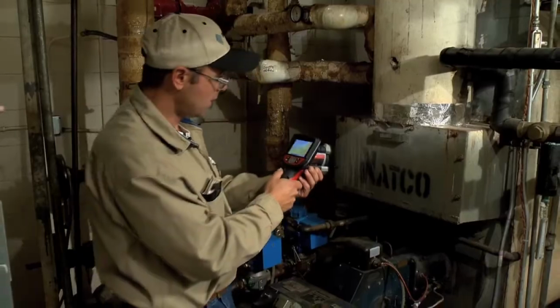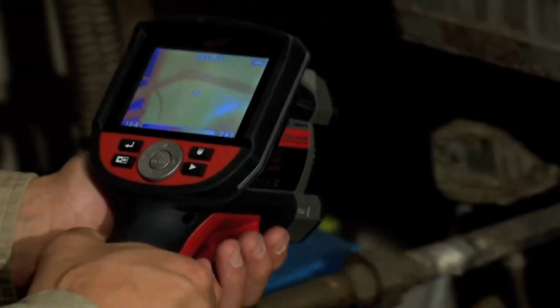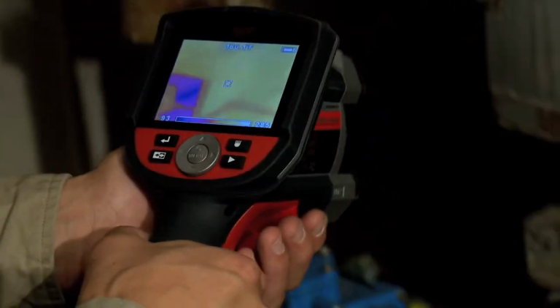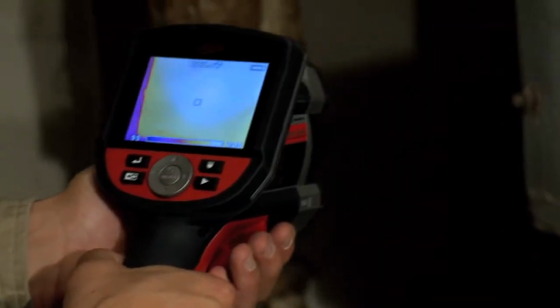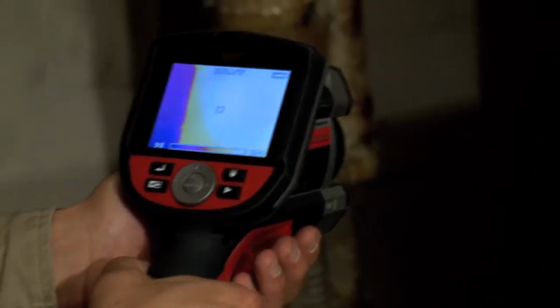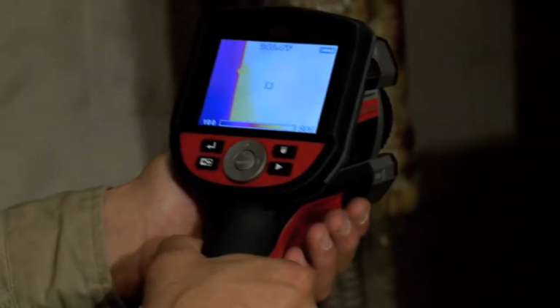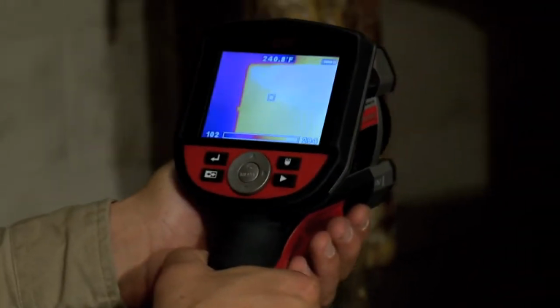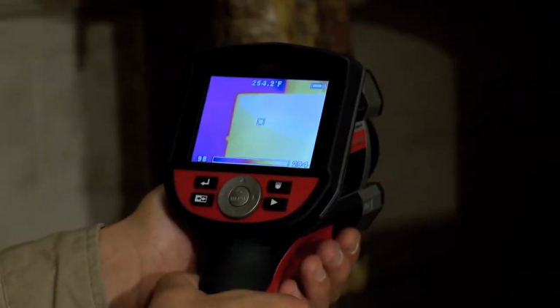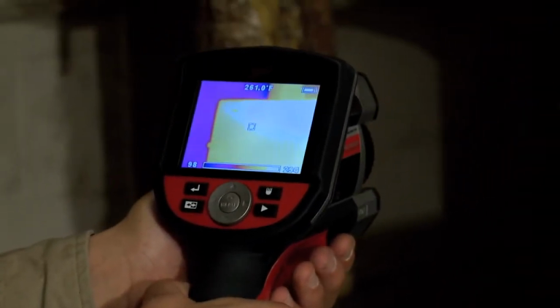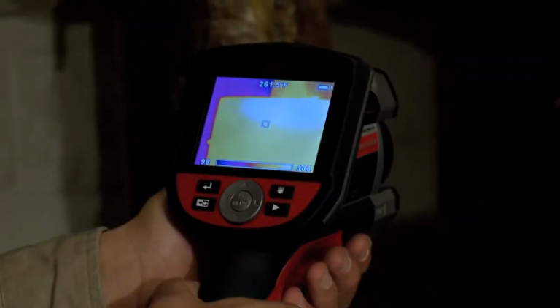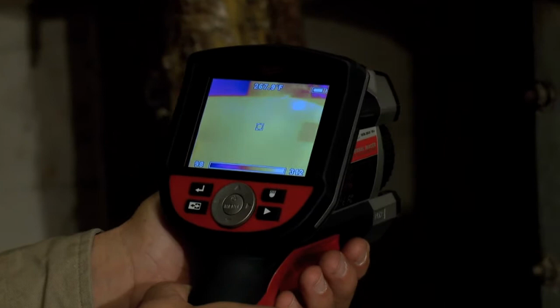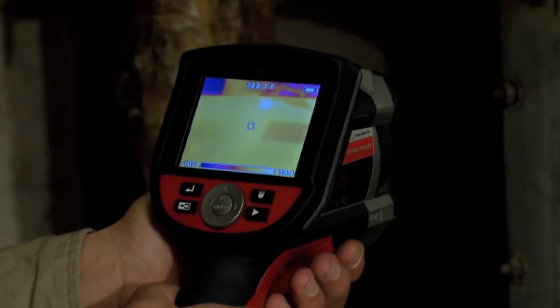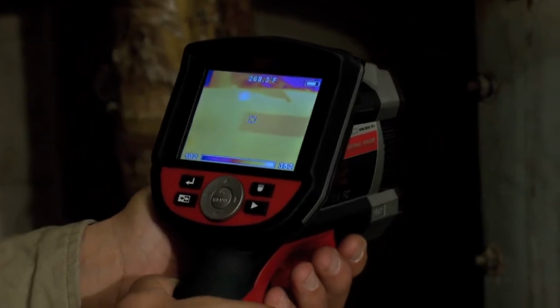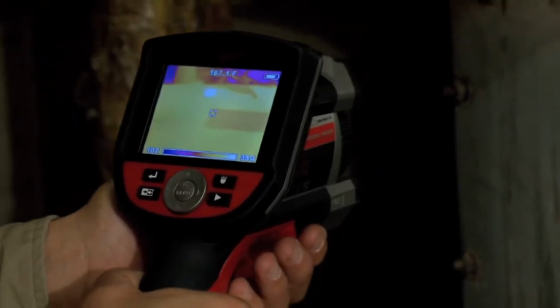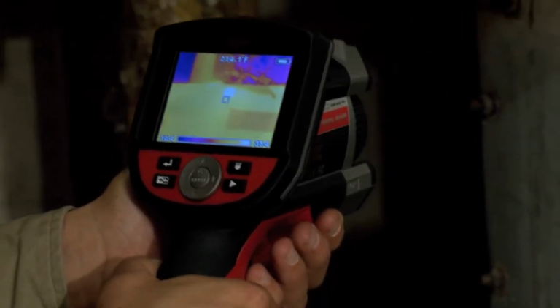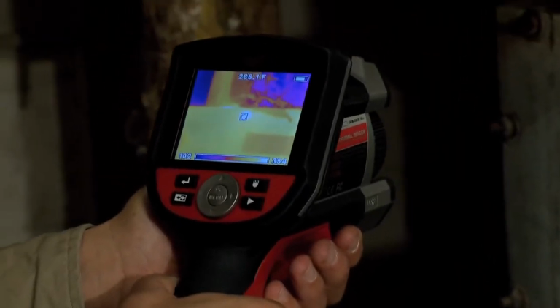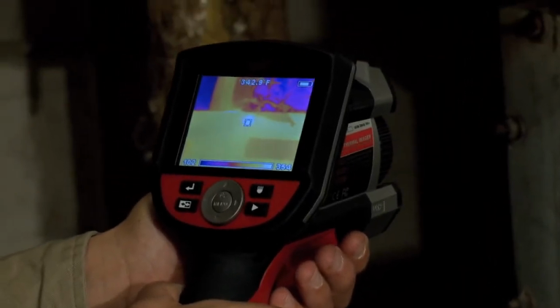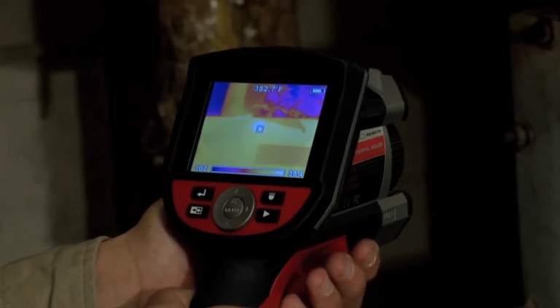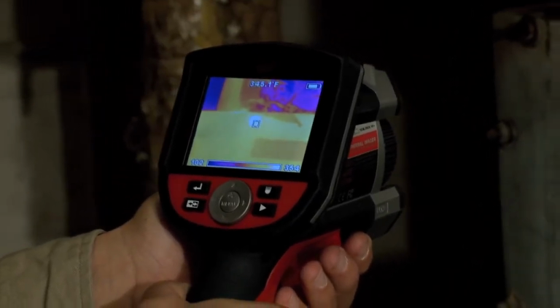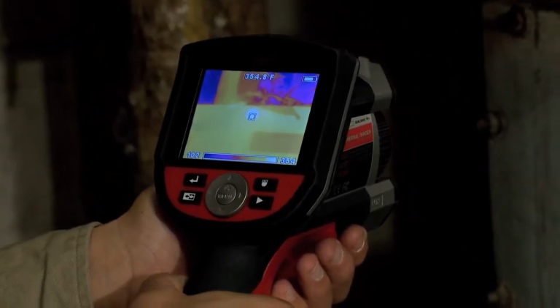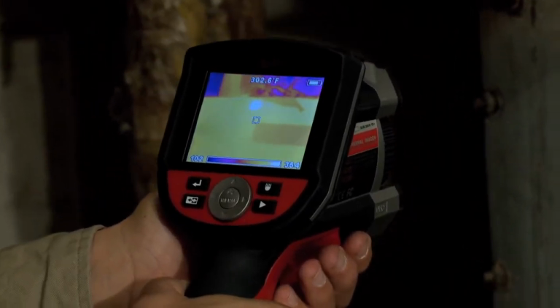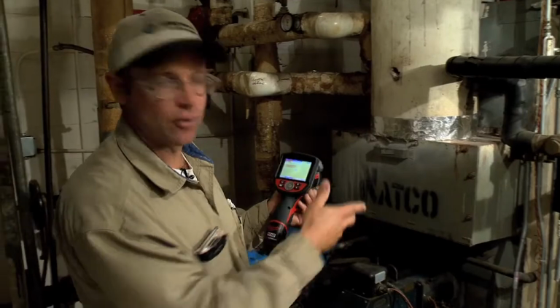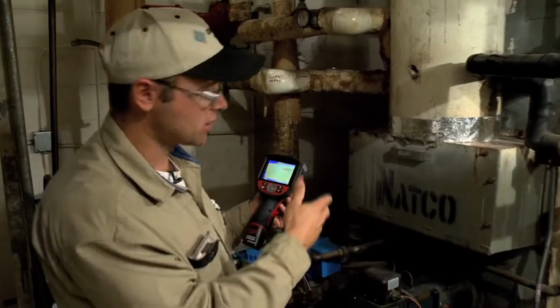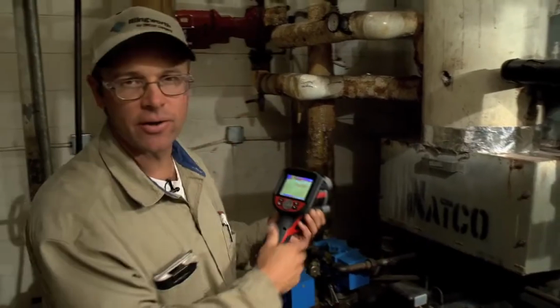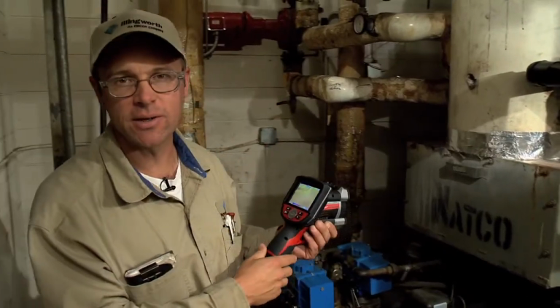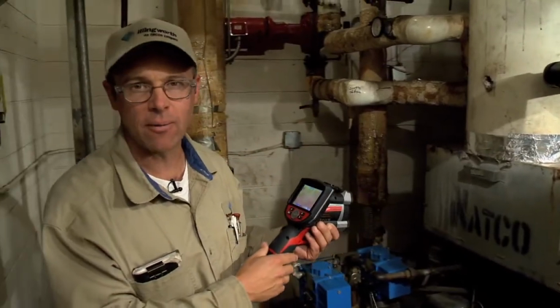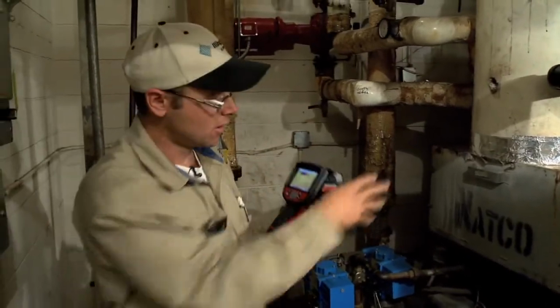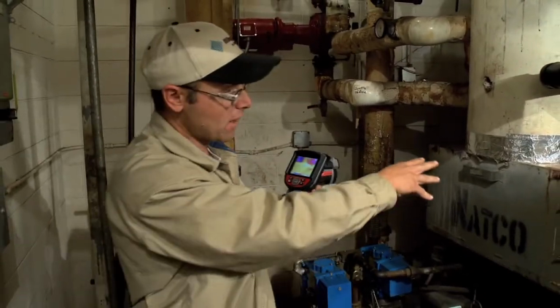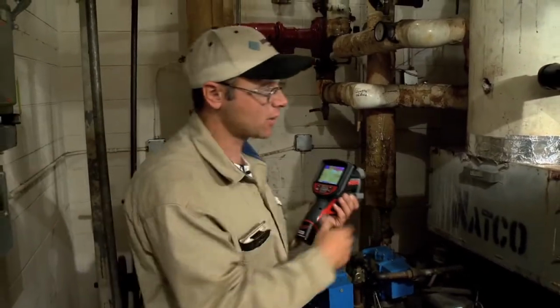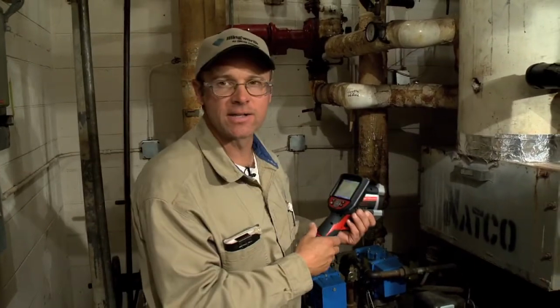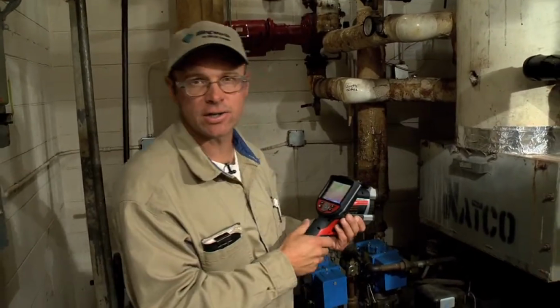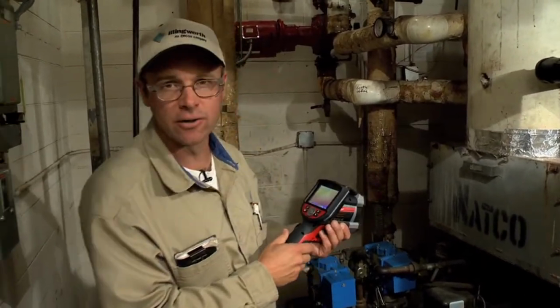I'm going to go ahead and look at my flue temperature of the bonnet of the boiler here. That also is running high, which leads me to believe with the age of this boiler that there's going to be some problems with my refractory and my insulation inside the flue.